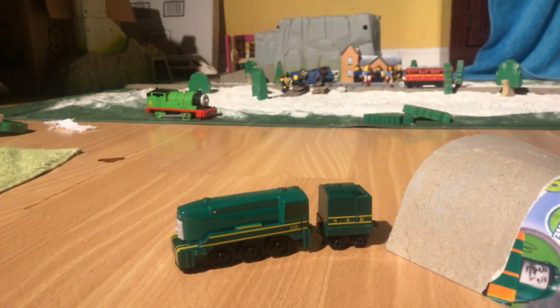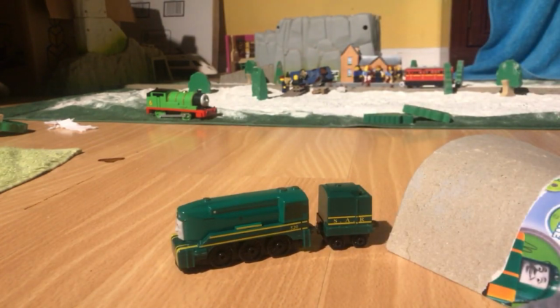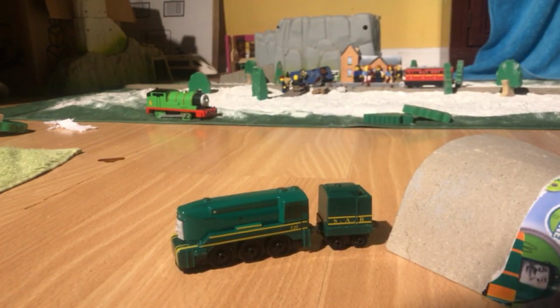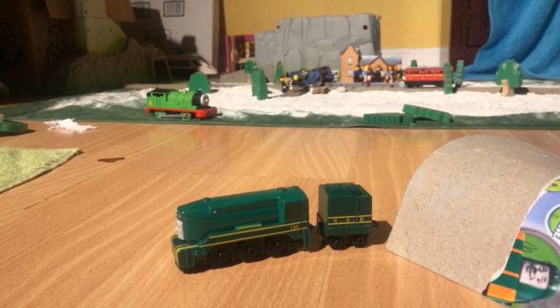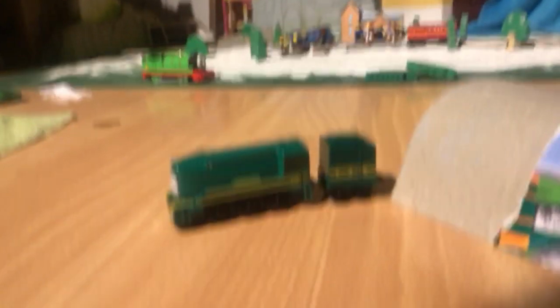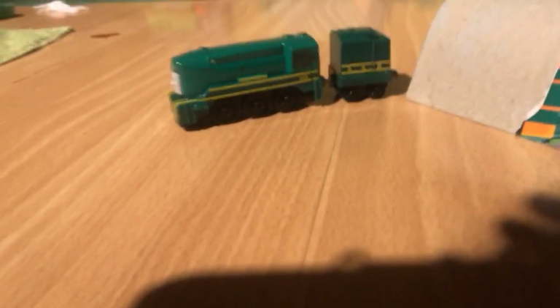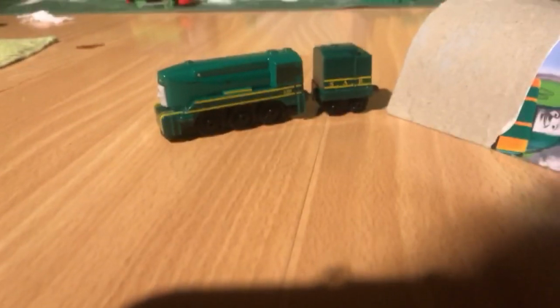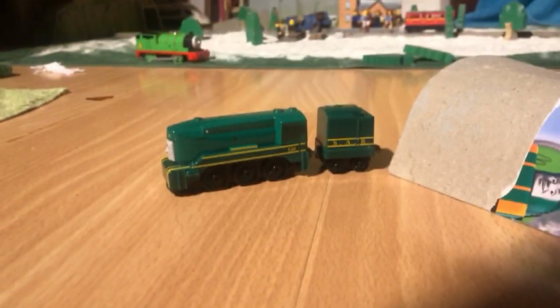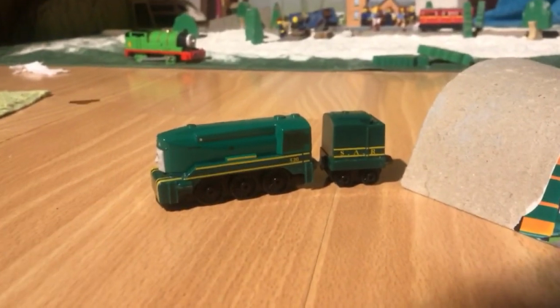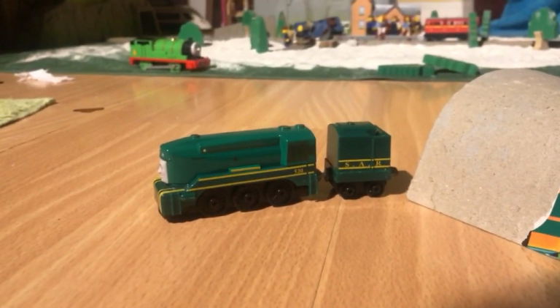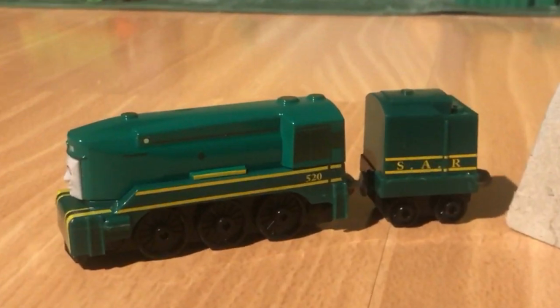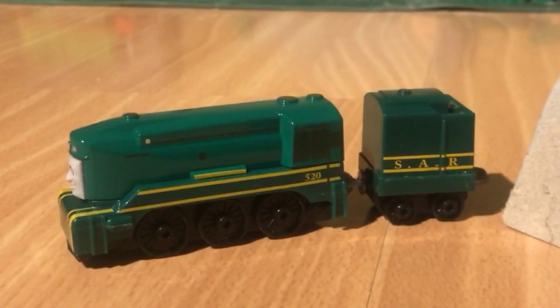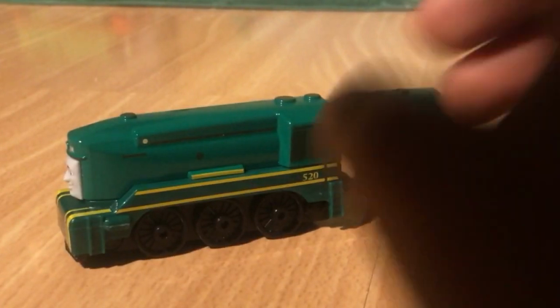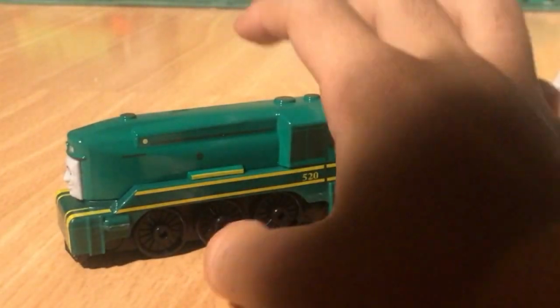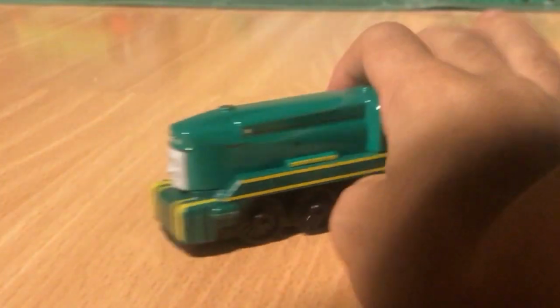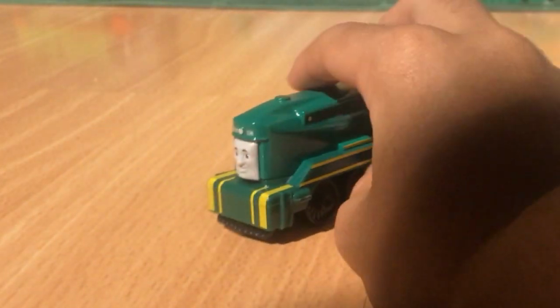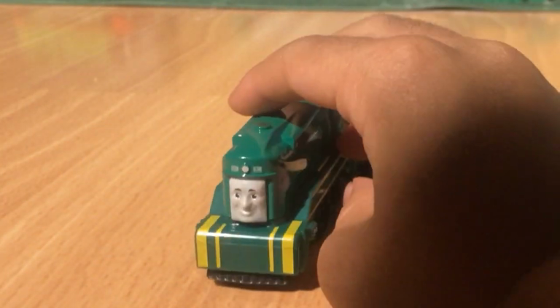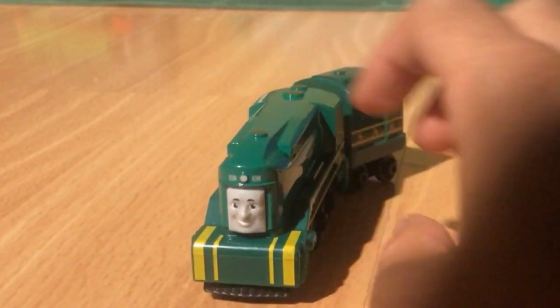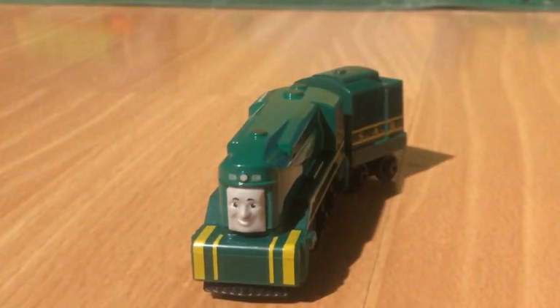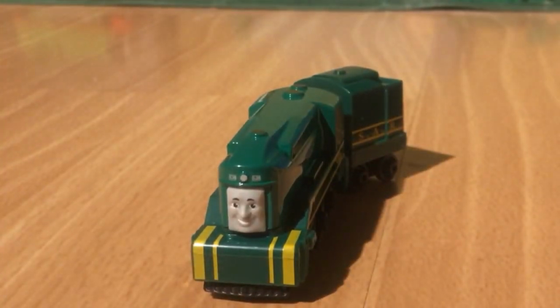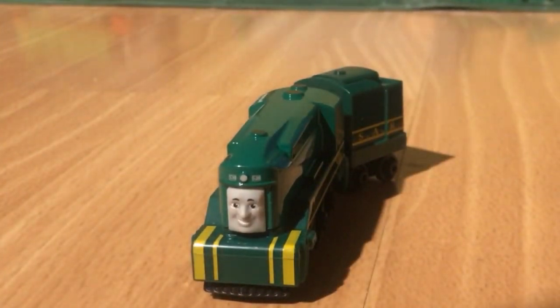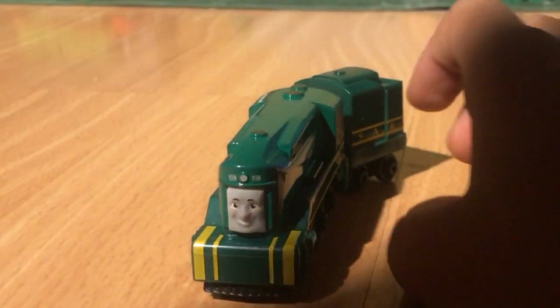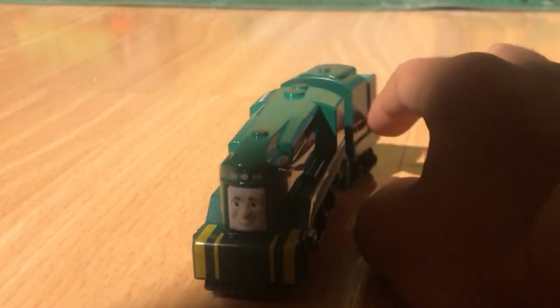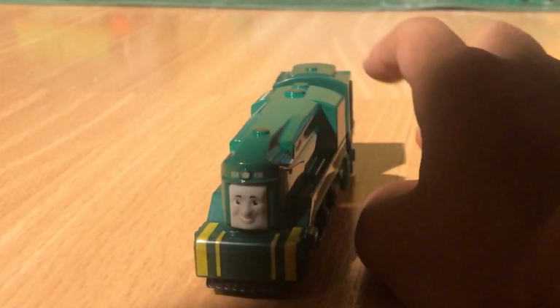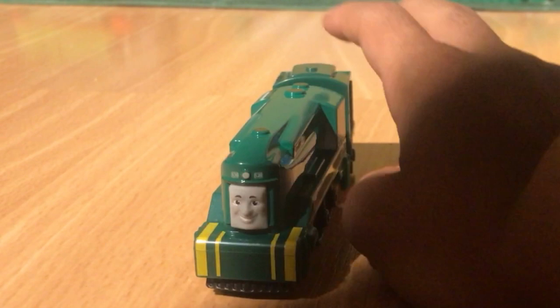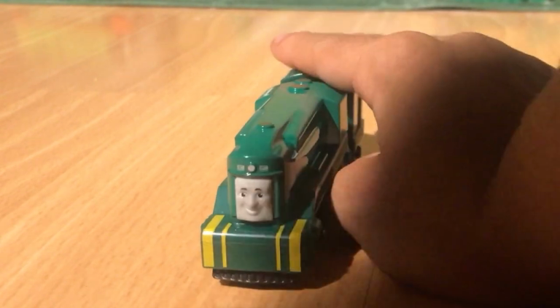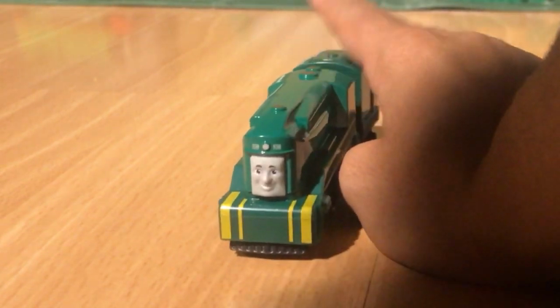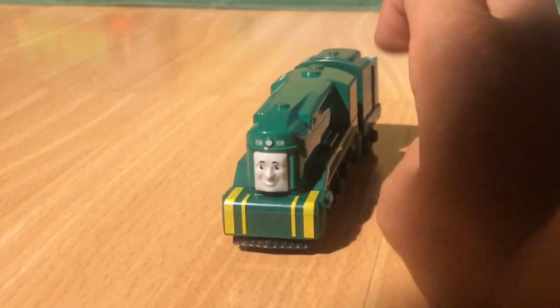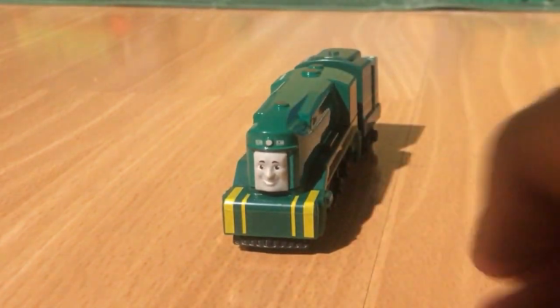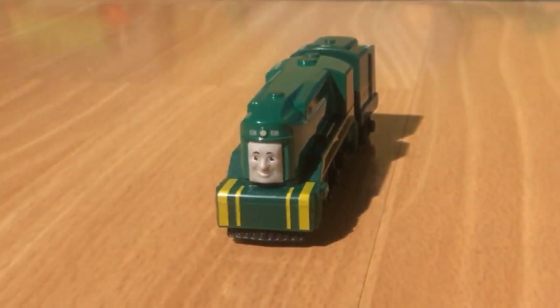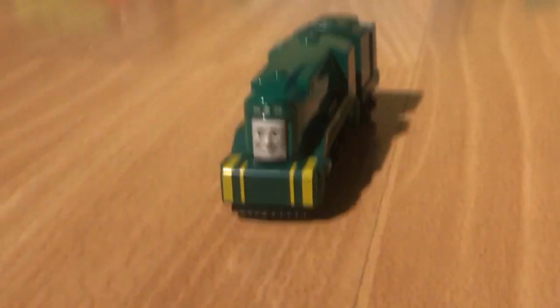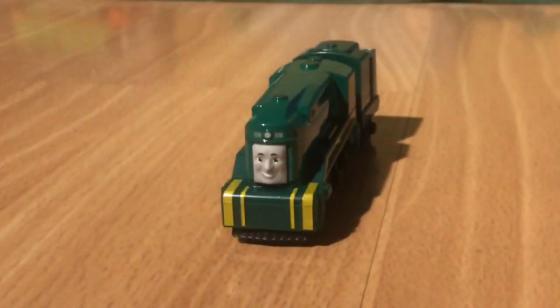So yeah, there's Shane. I'm so excited that I got him. I hope they make all the Great Race engines in this thing.